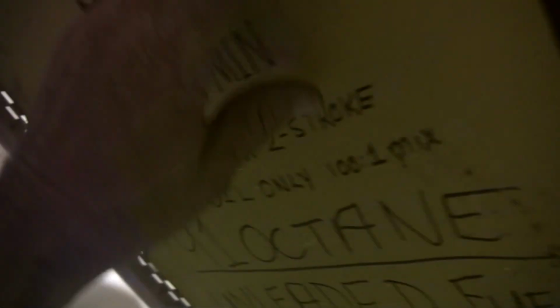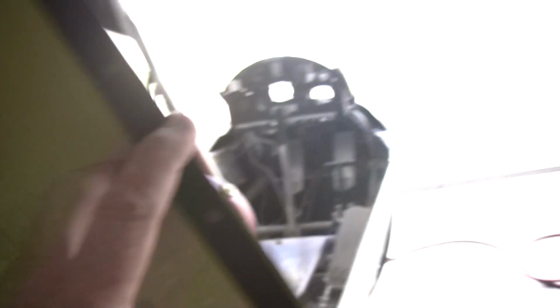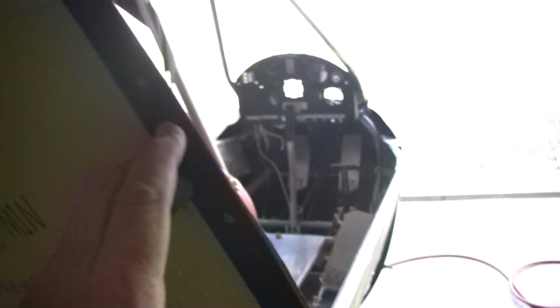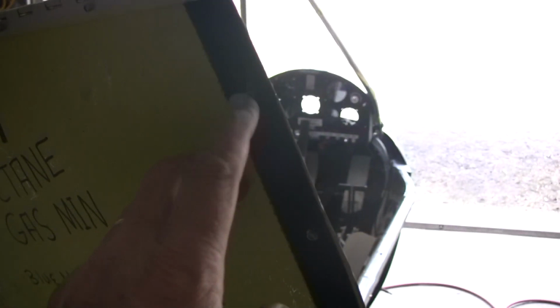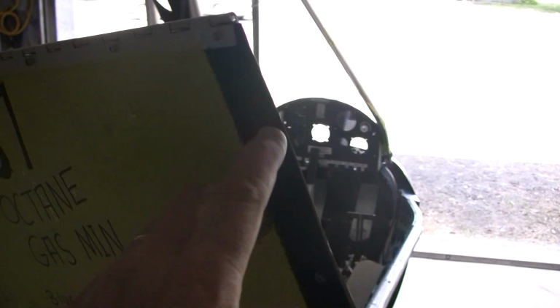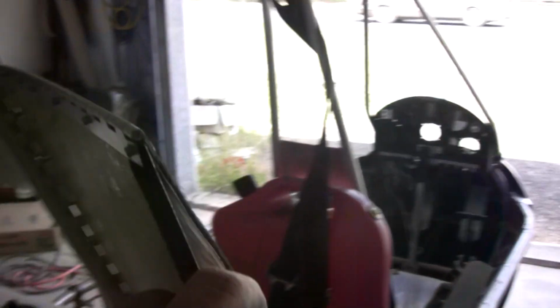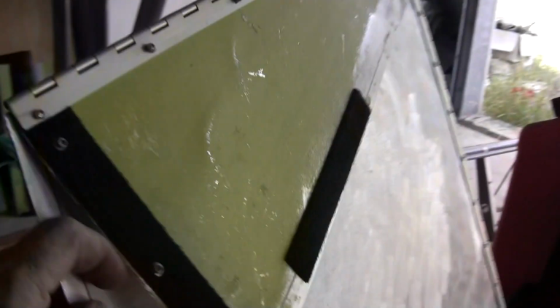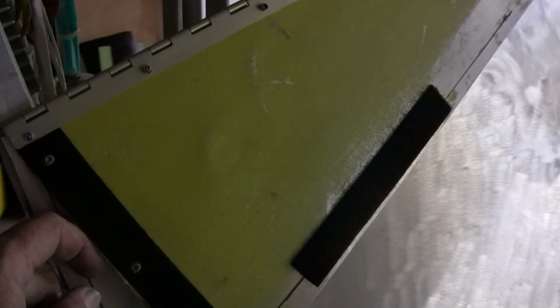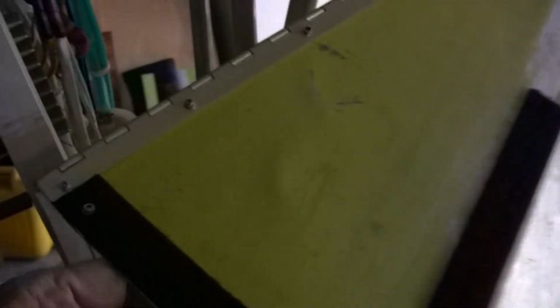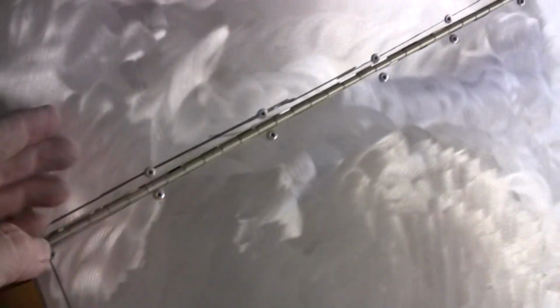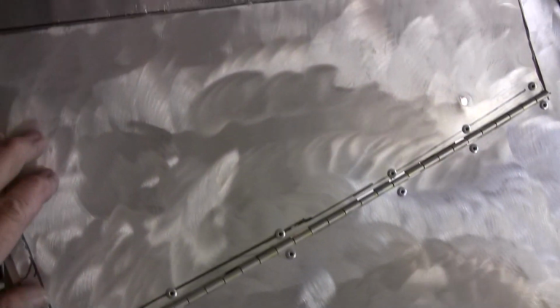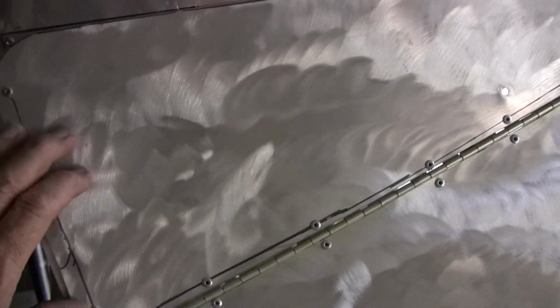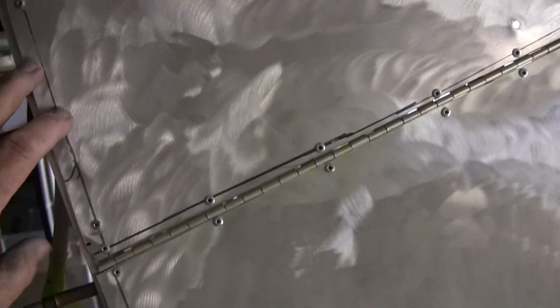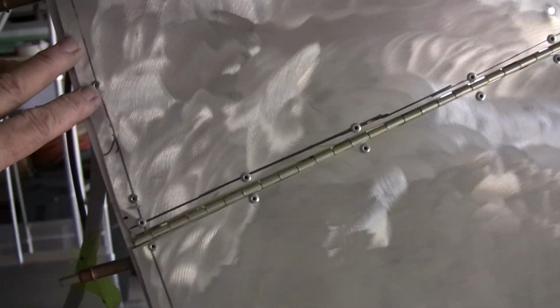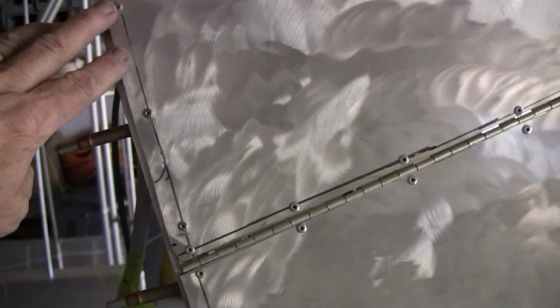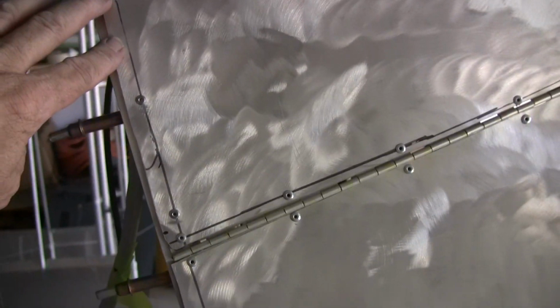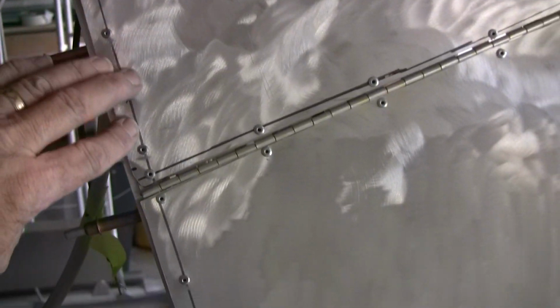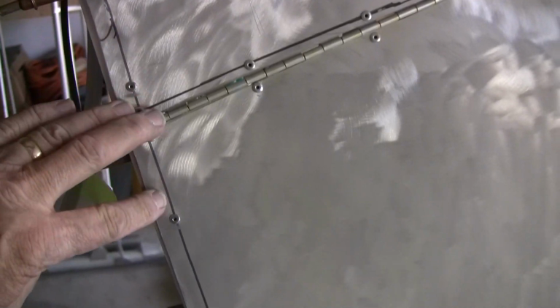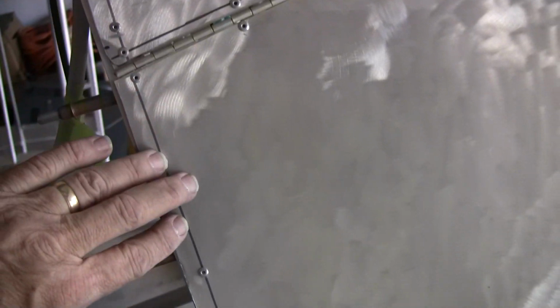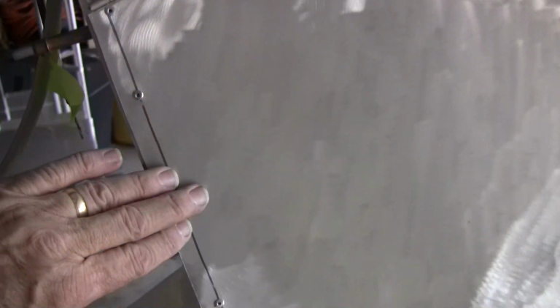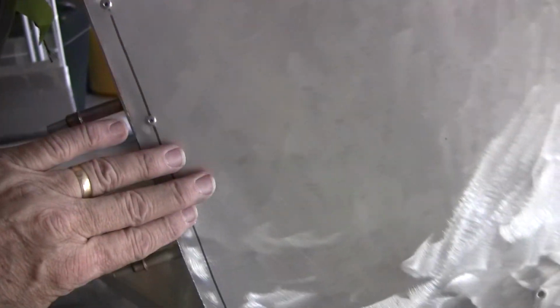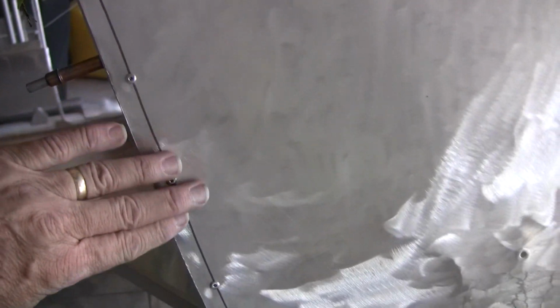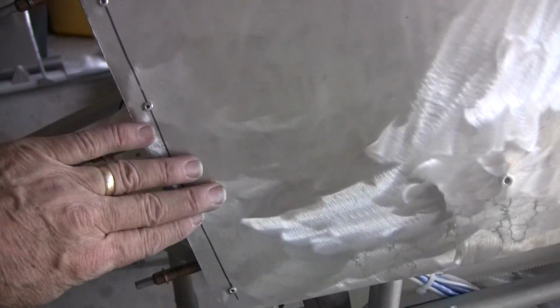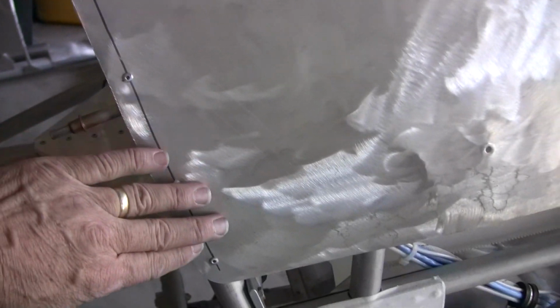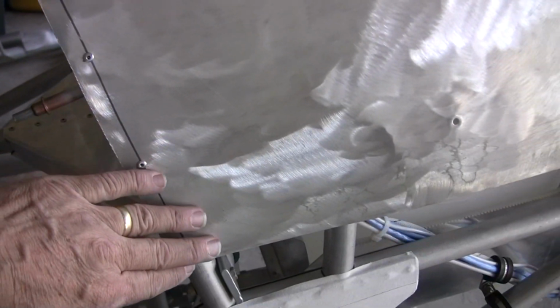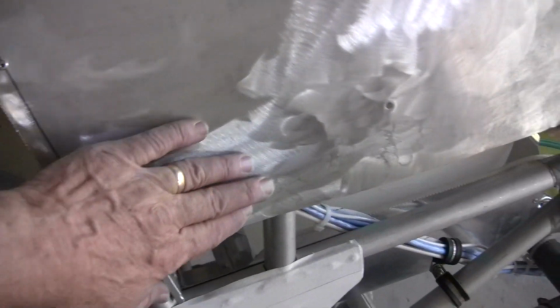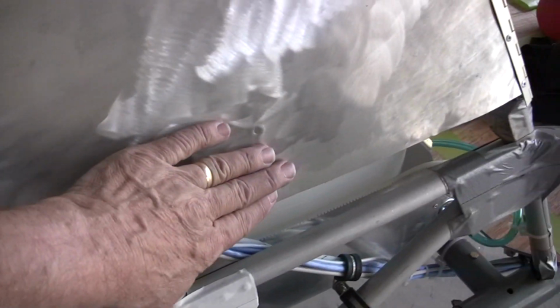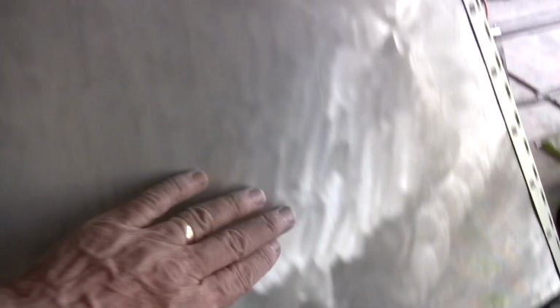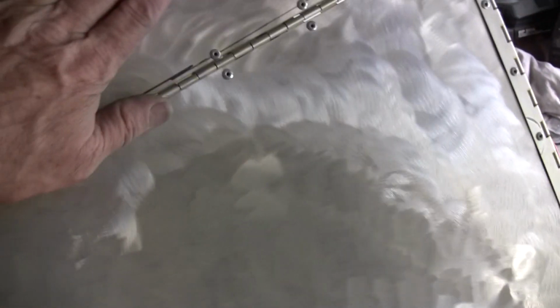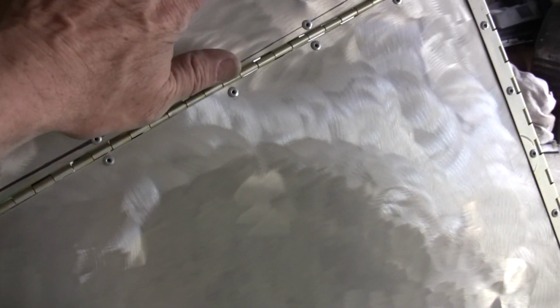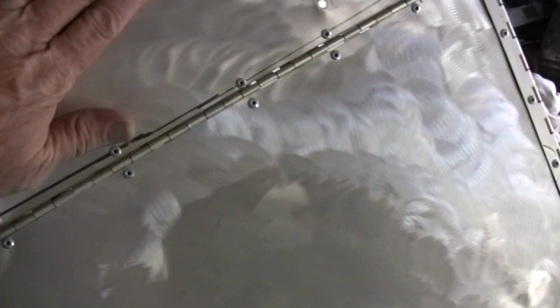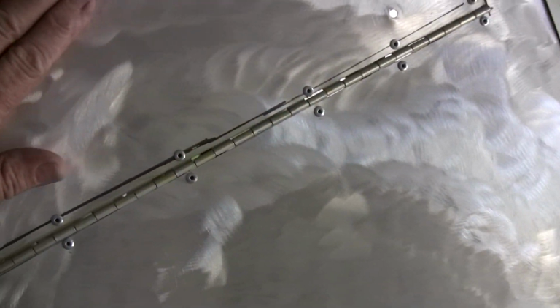That's the other half of the Velcro right here. So when the door is closed, as you can see, it will Velcro and close right up along that strip on the top, the bottom, and the back side.